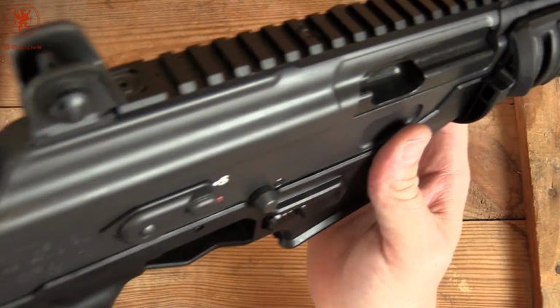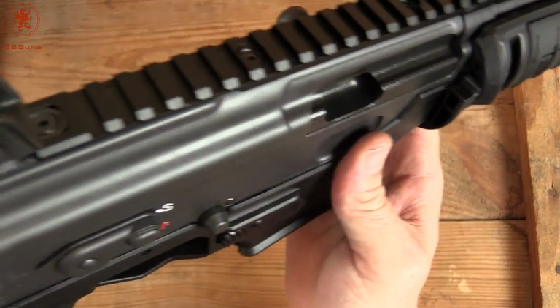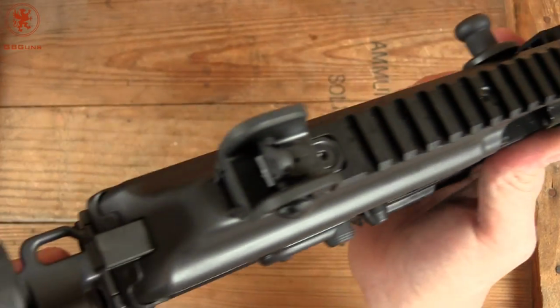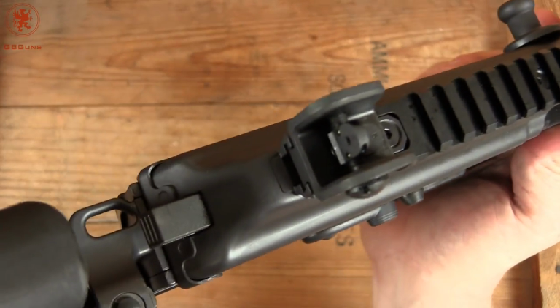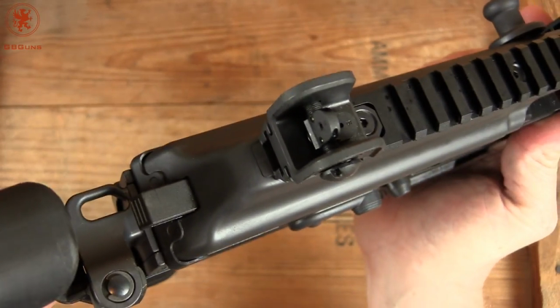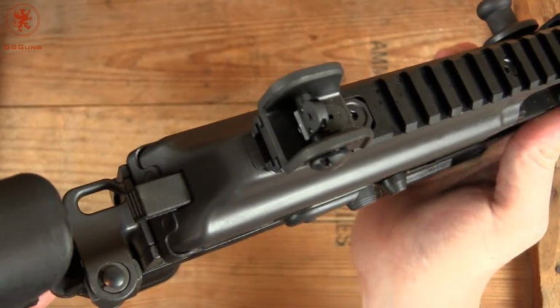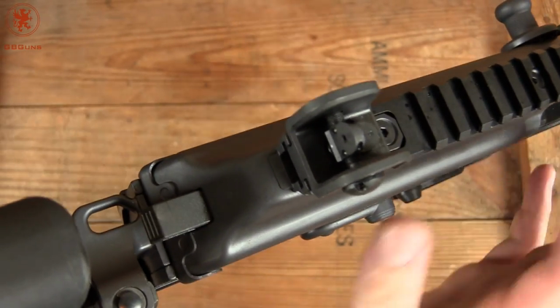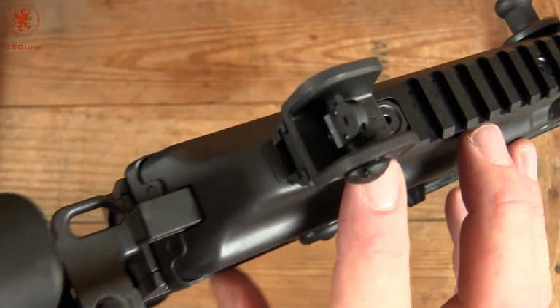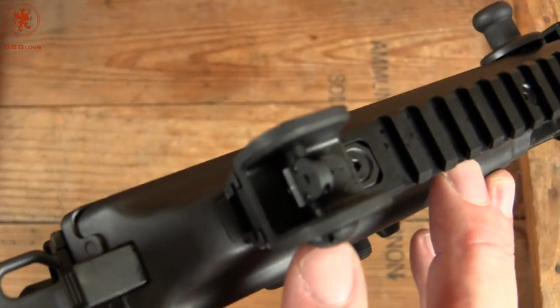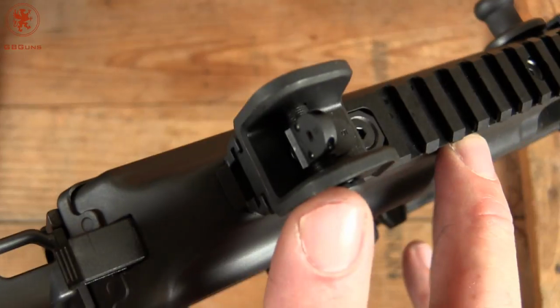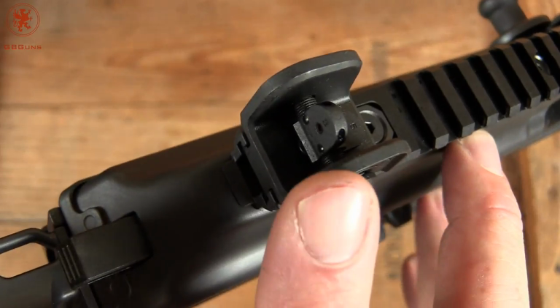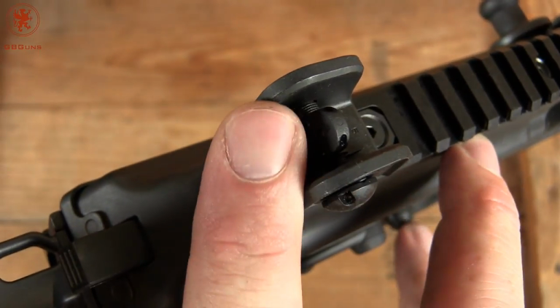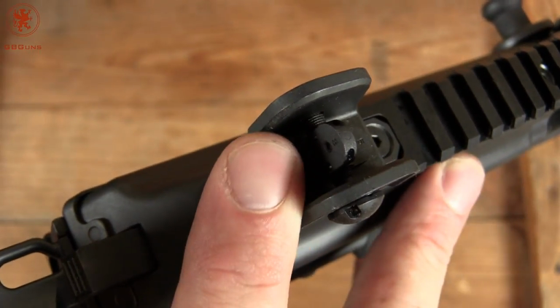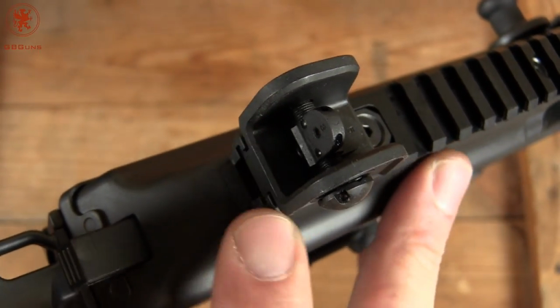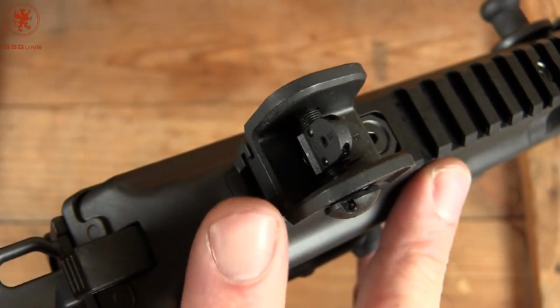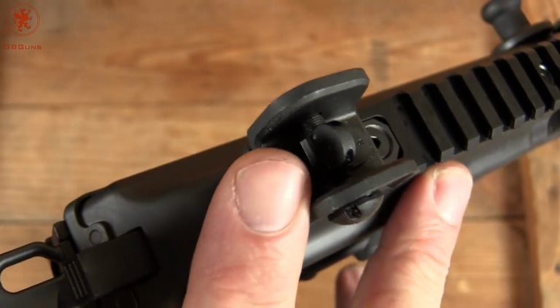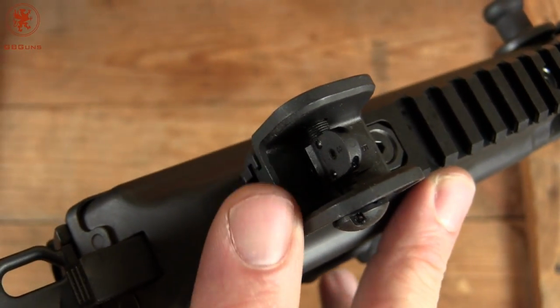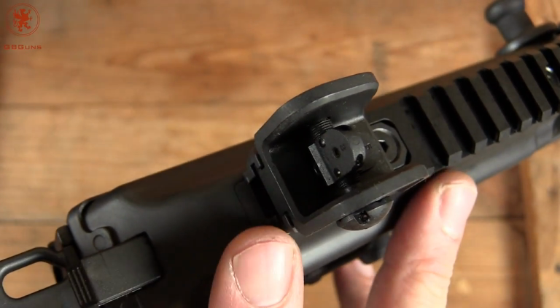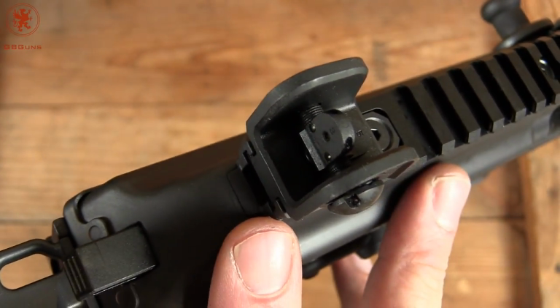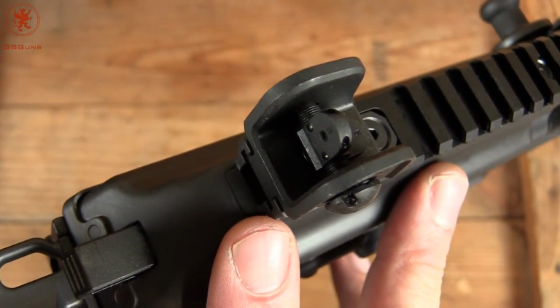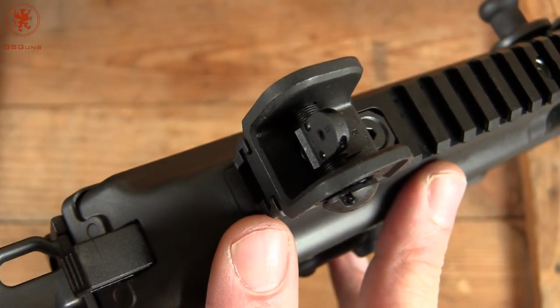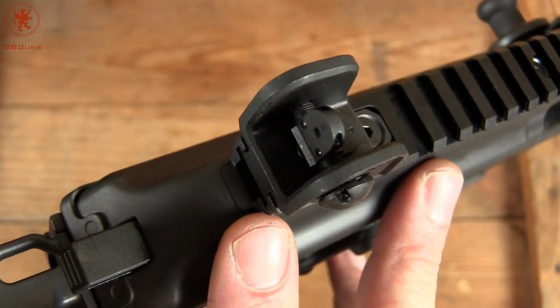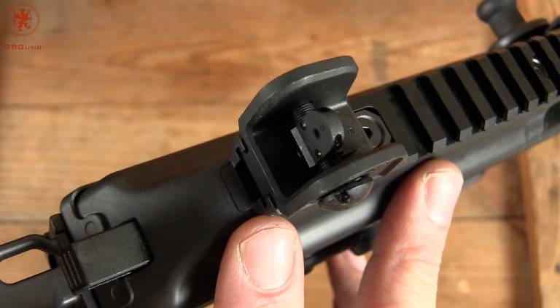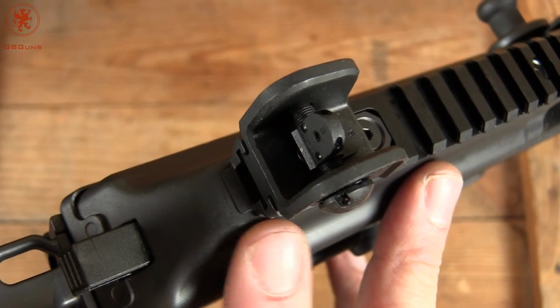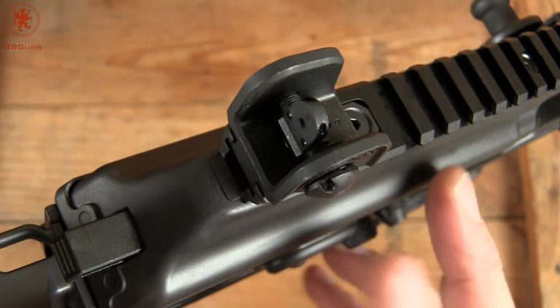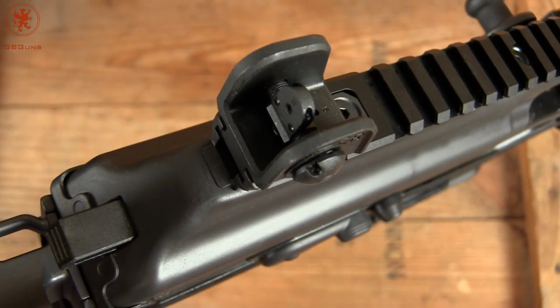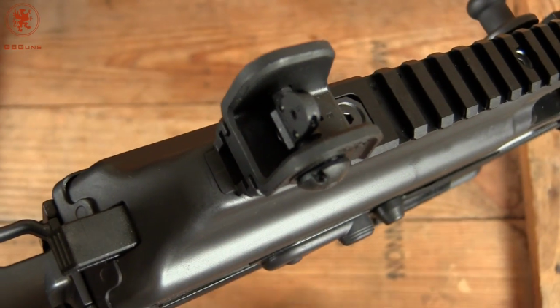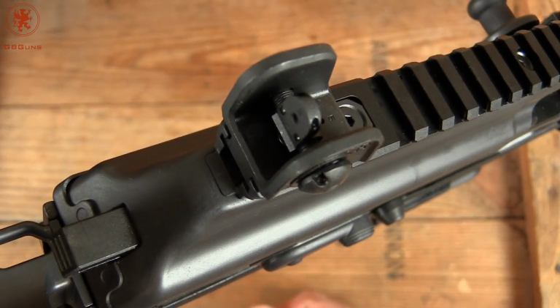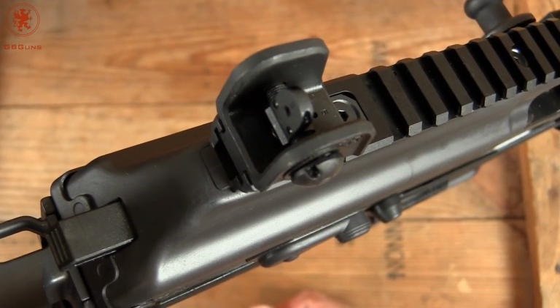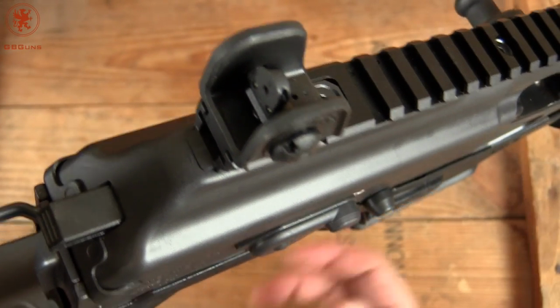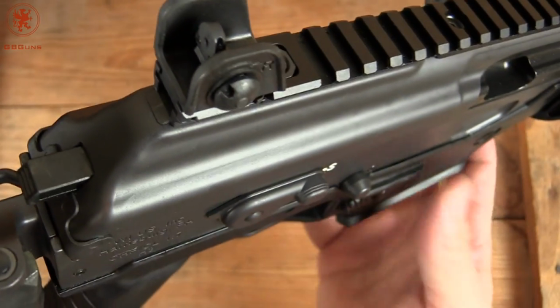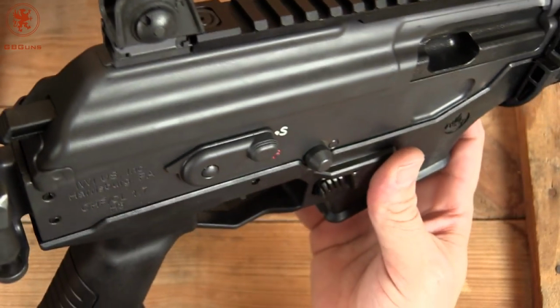The rear sight is a peep sight with two little vials of tritium — you see those white dots there. So you effectively already have night sights, which is pretty neat.